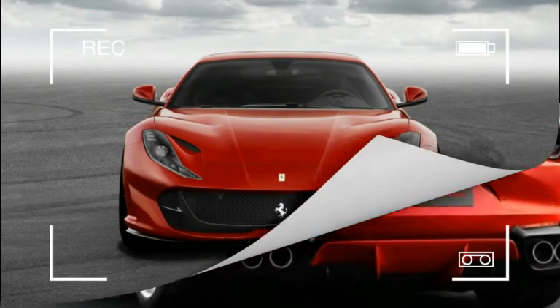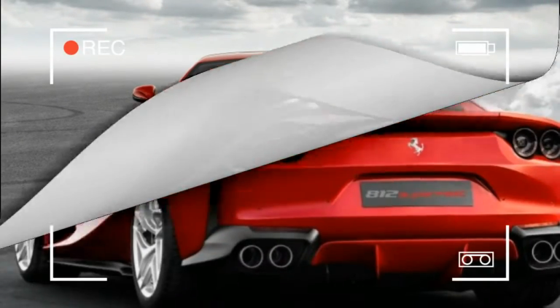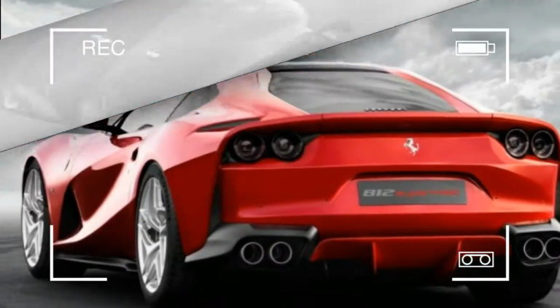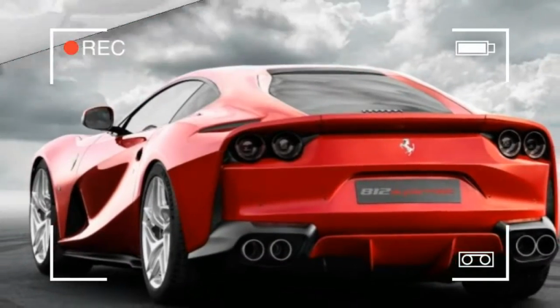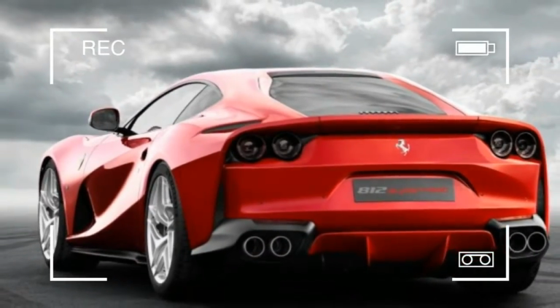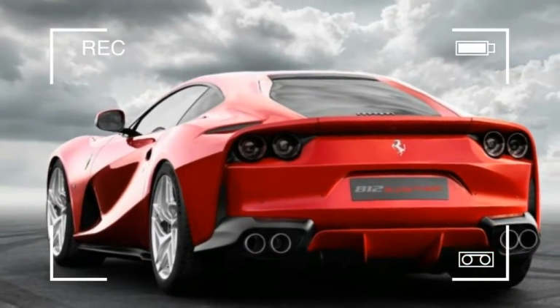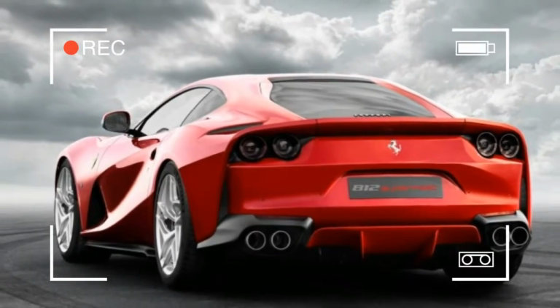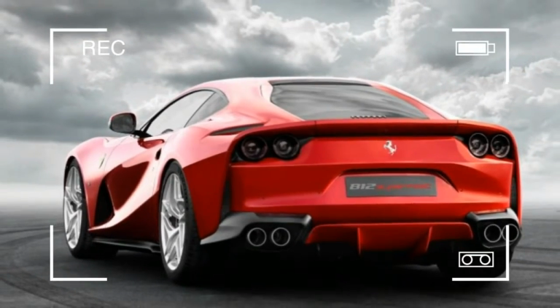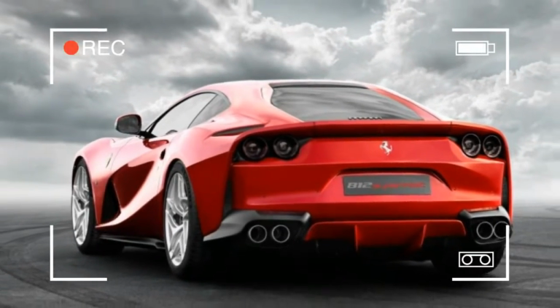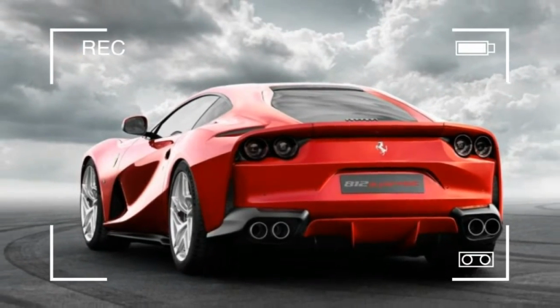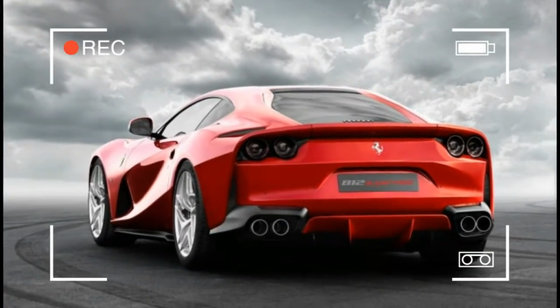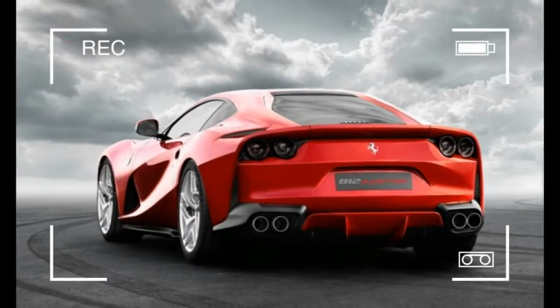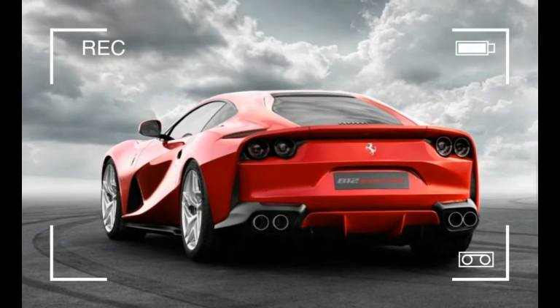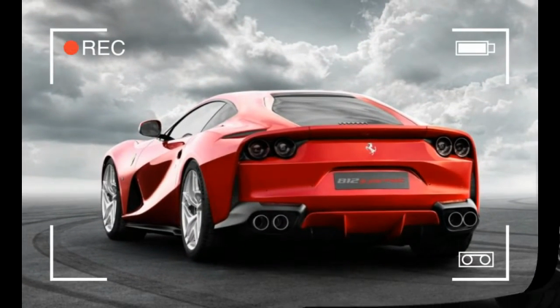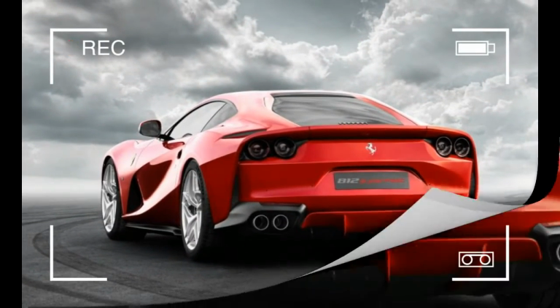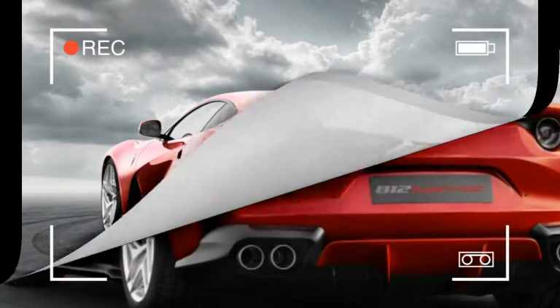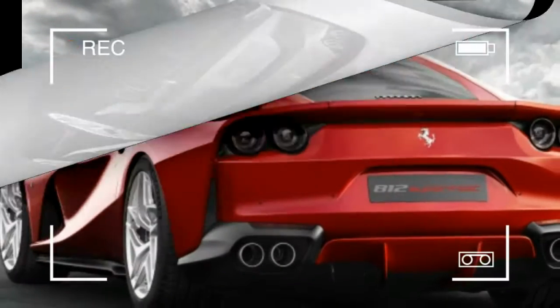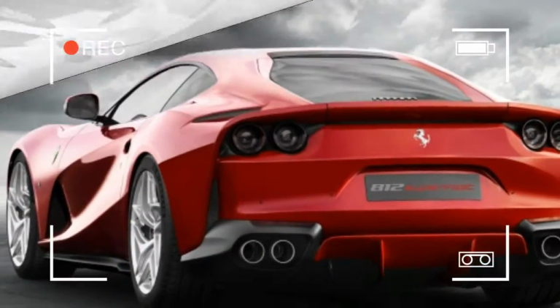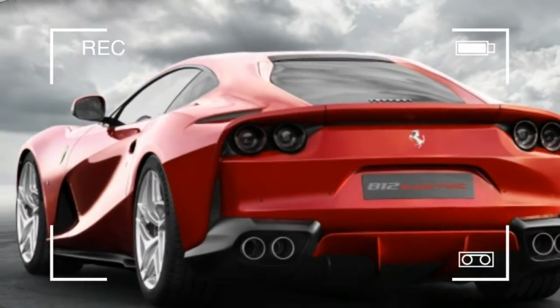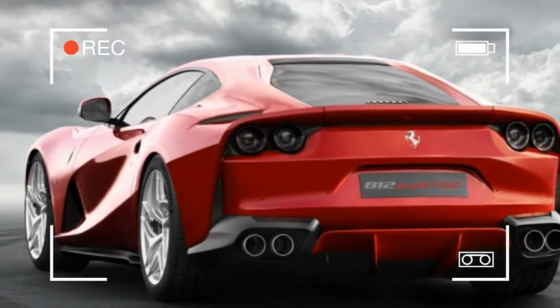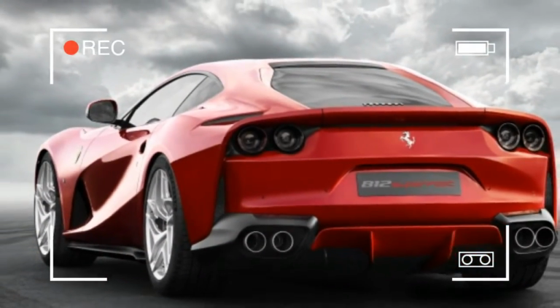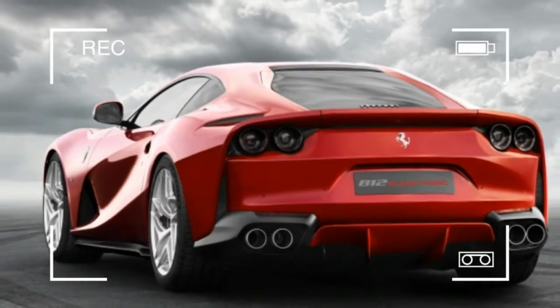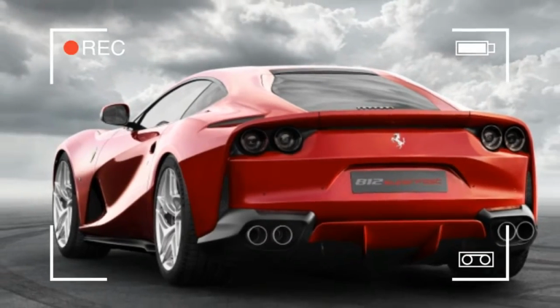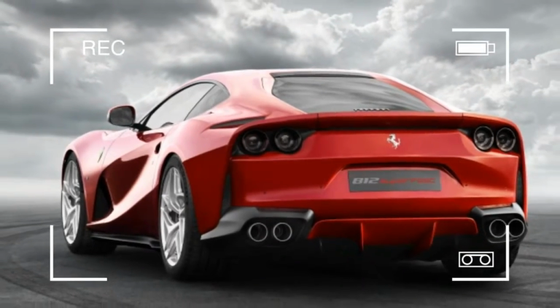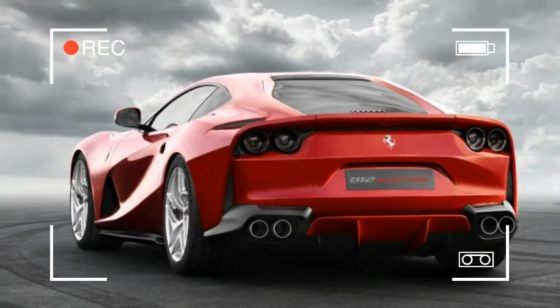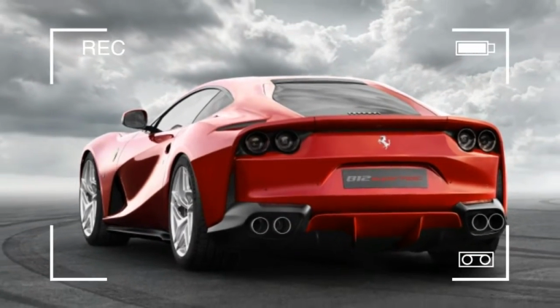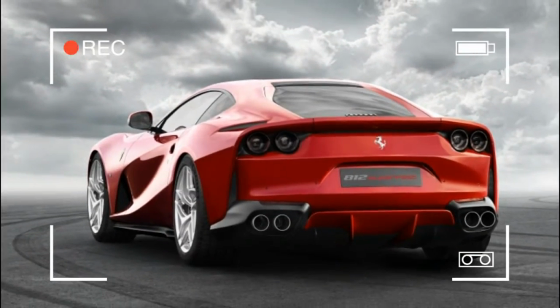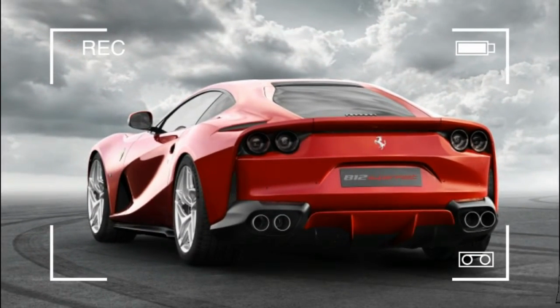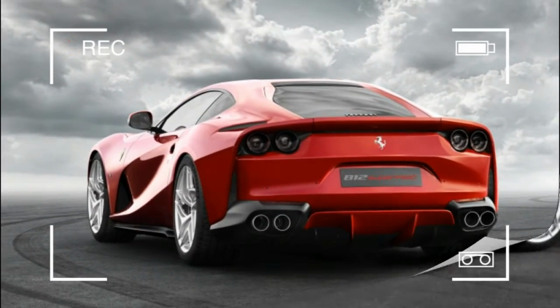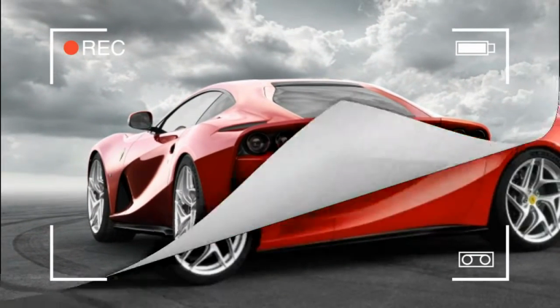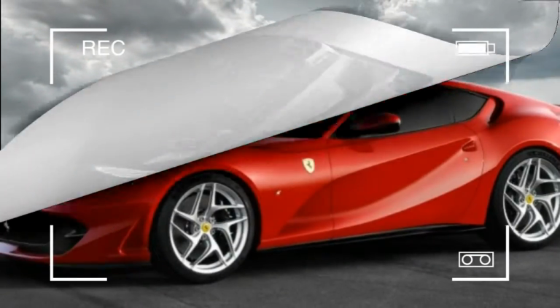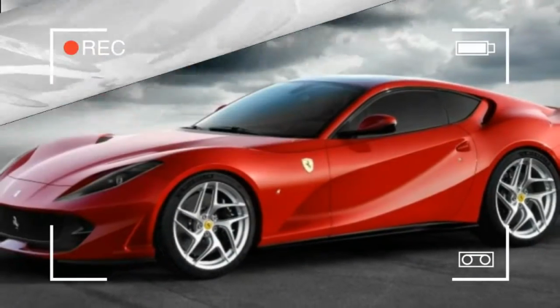For its 70th birthday, Ferrari is once again resurrecting the Superfast name, first seen on the 4.9 Superfast that was the quickest car we tested in the 1950s.